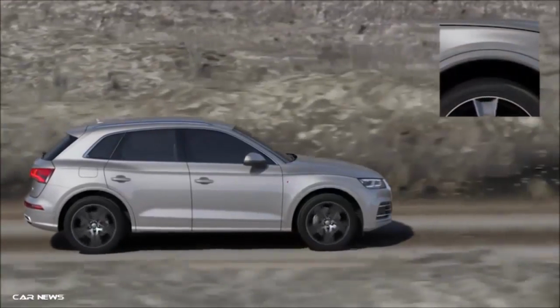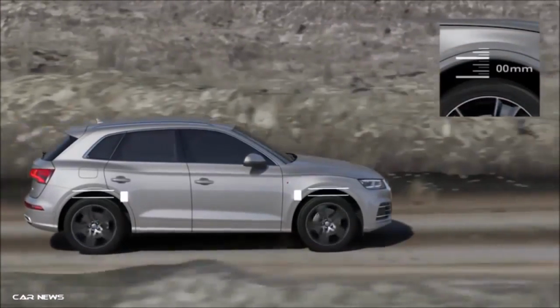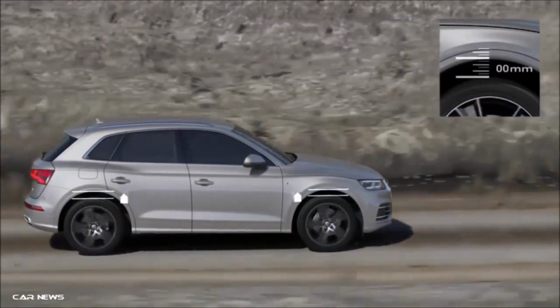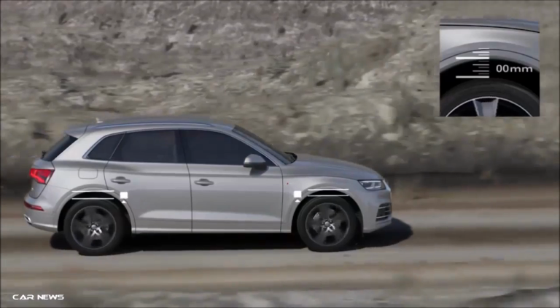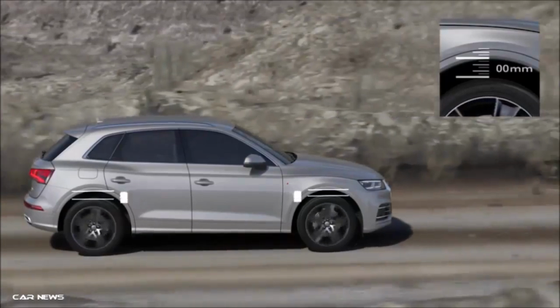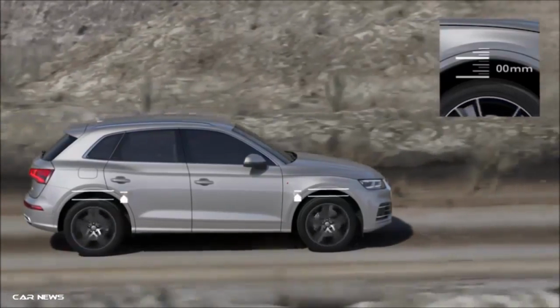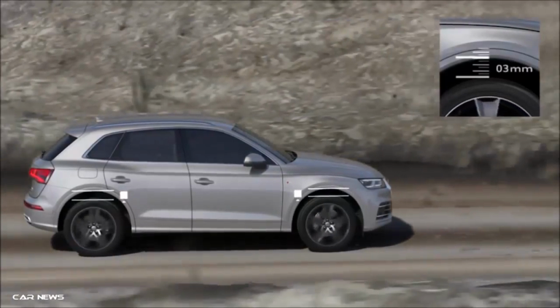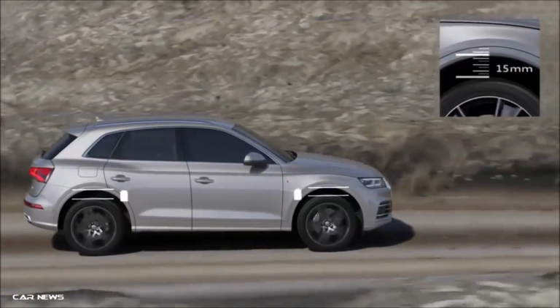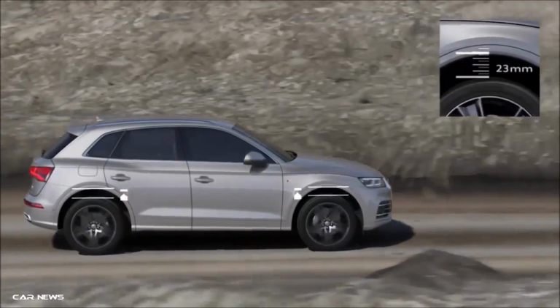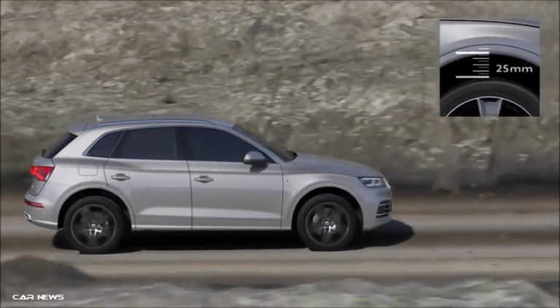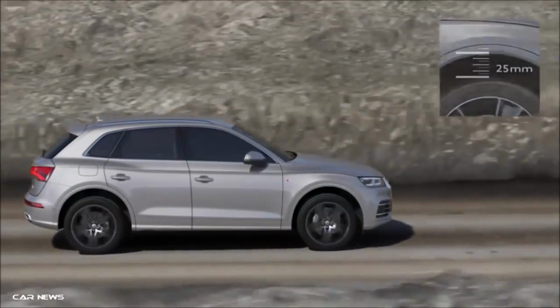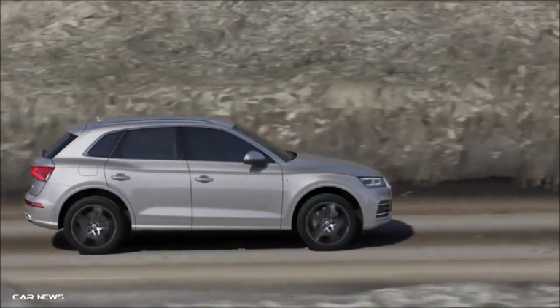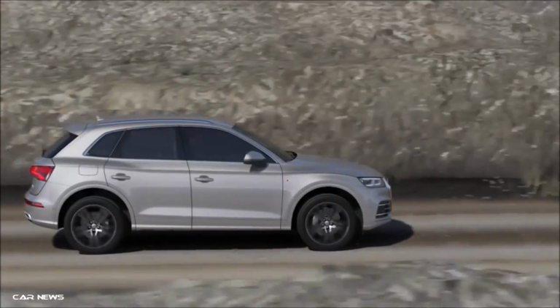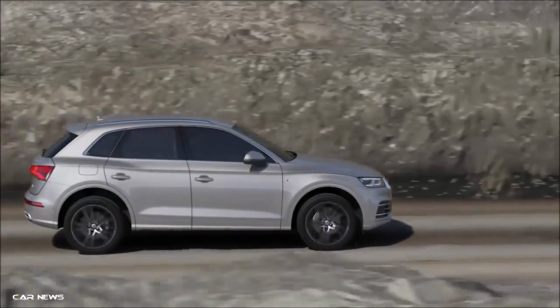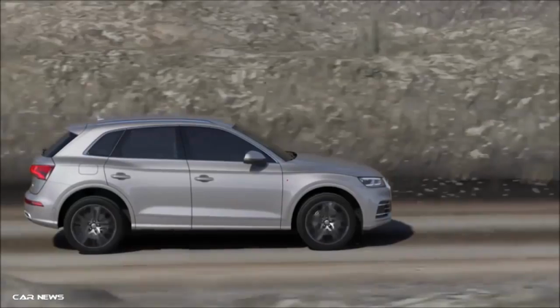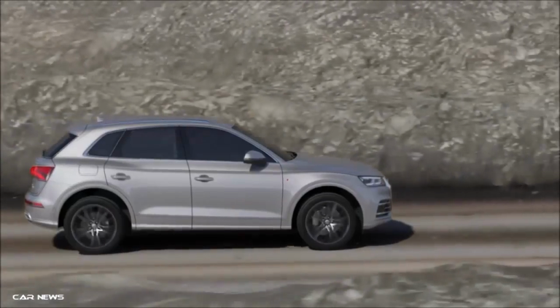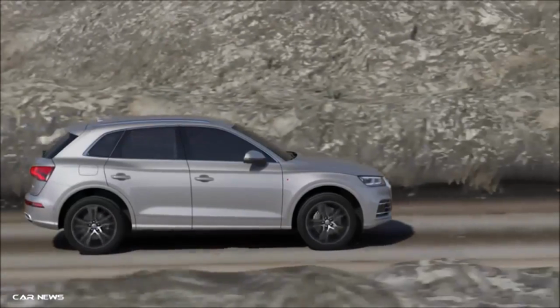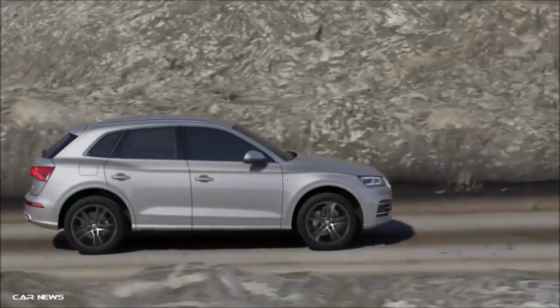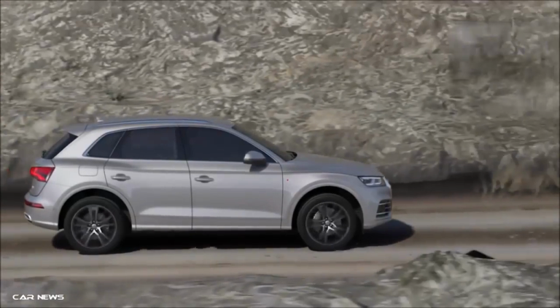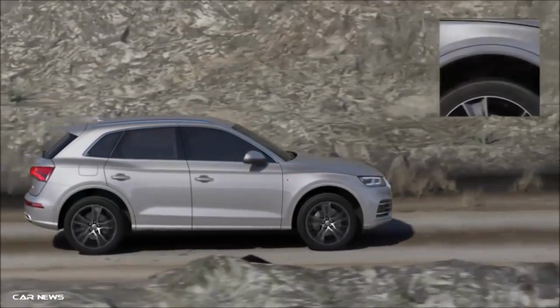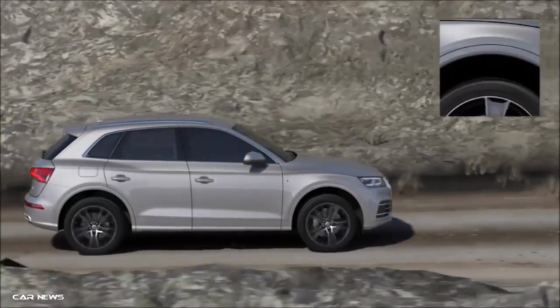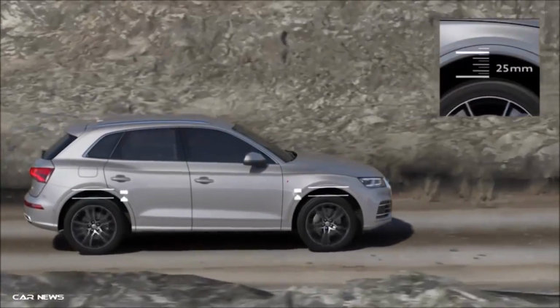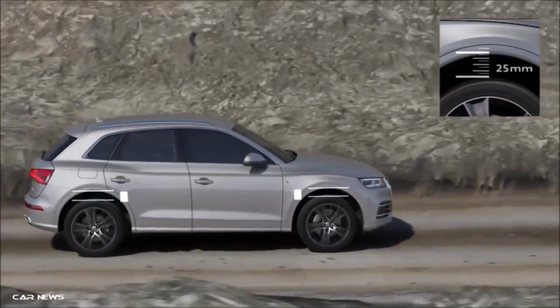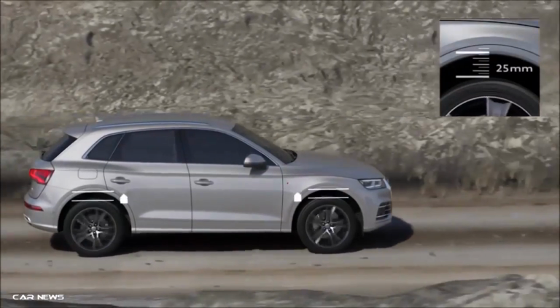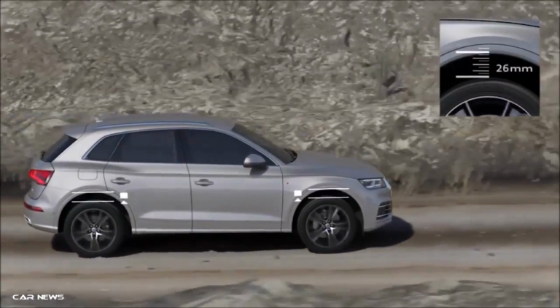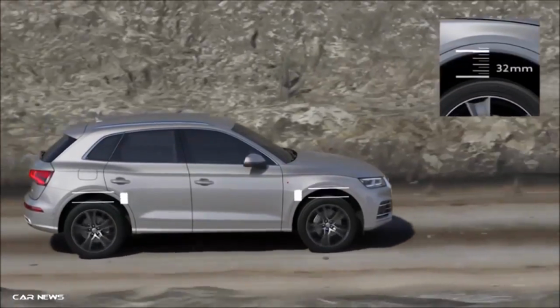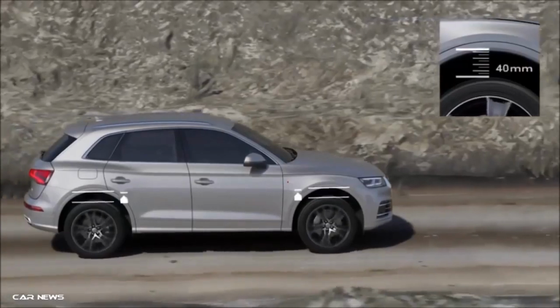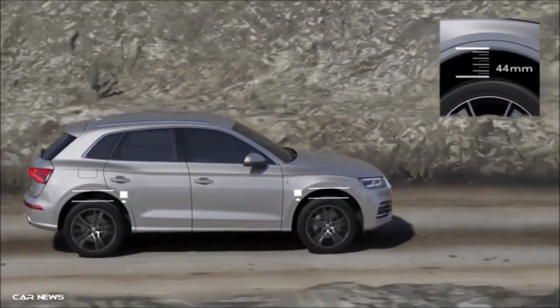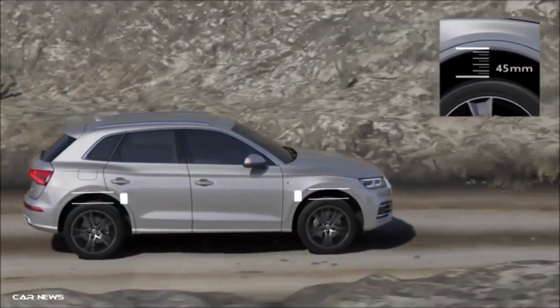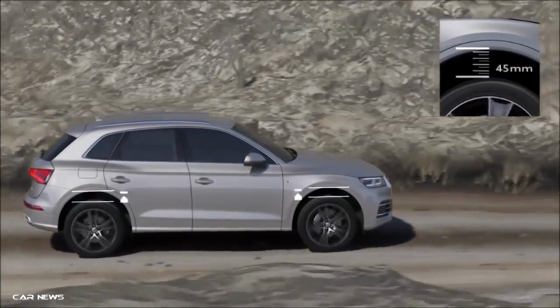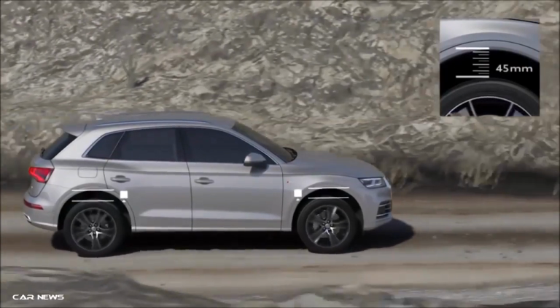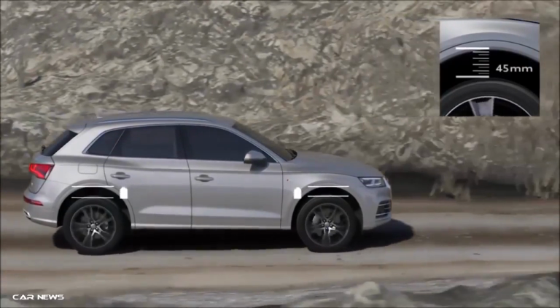In all road mode, this is 25mm higher than the normal ride height. In the lift off-road mode, the body is 45mm higher than the standard level — perfect for uneven ground.